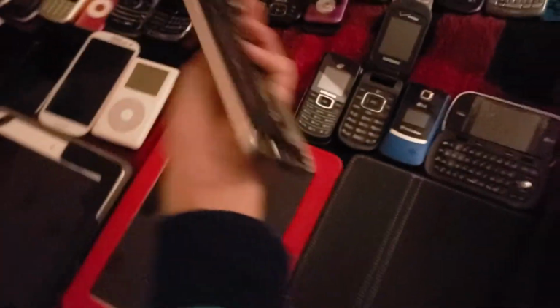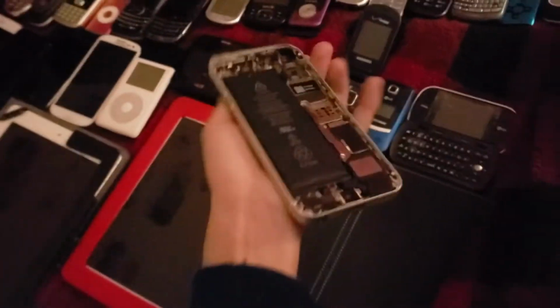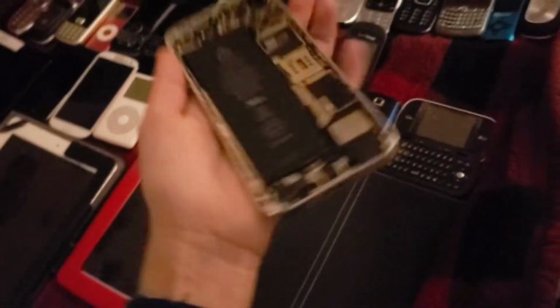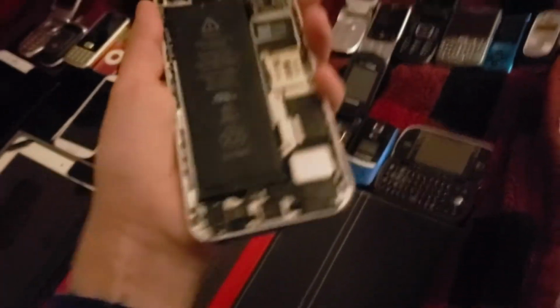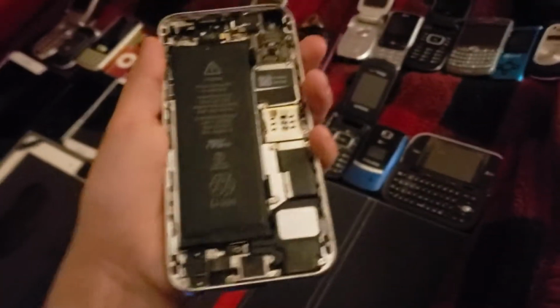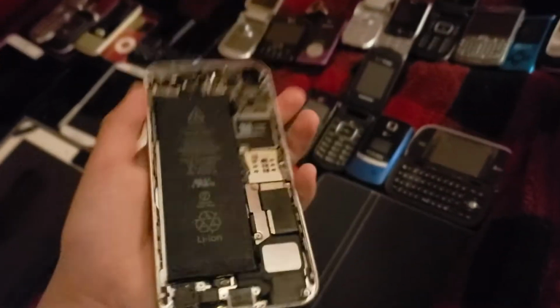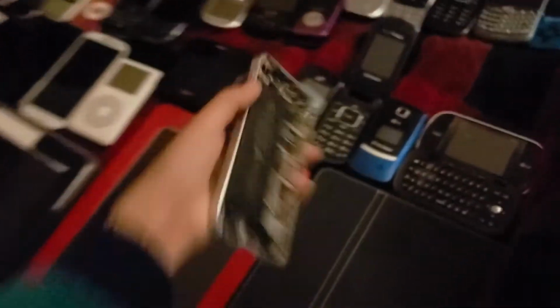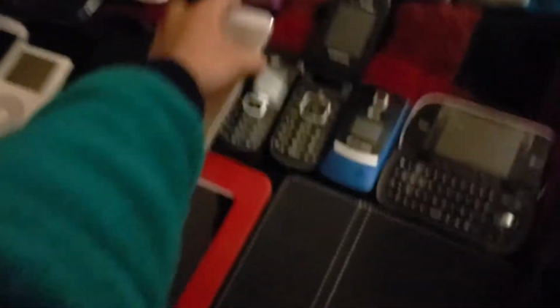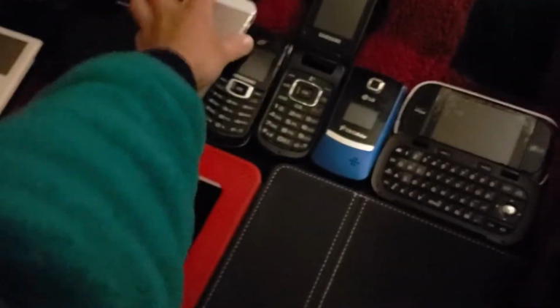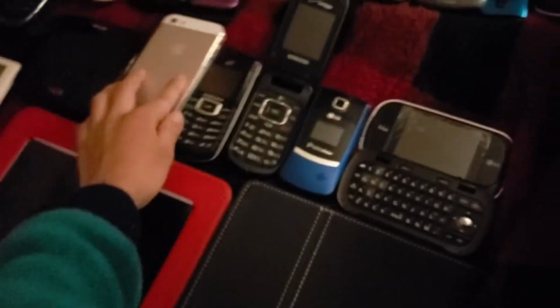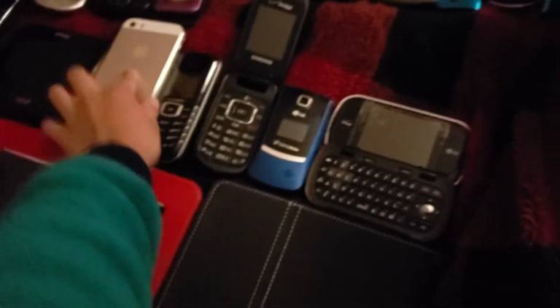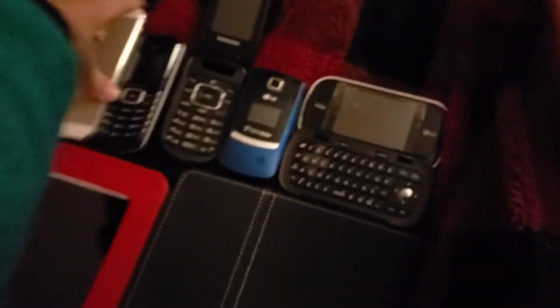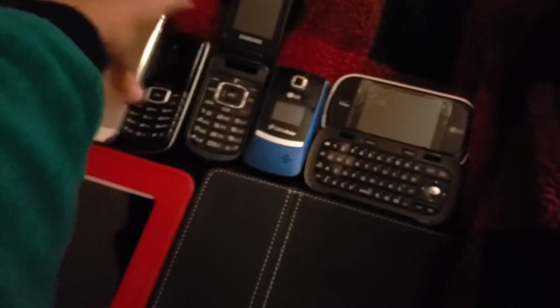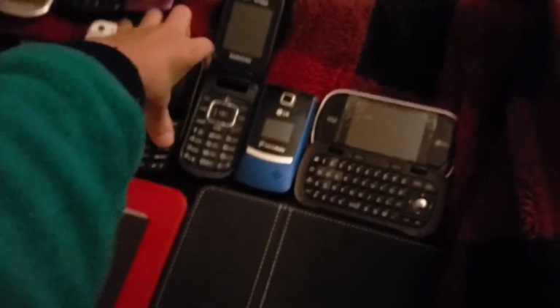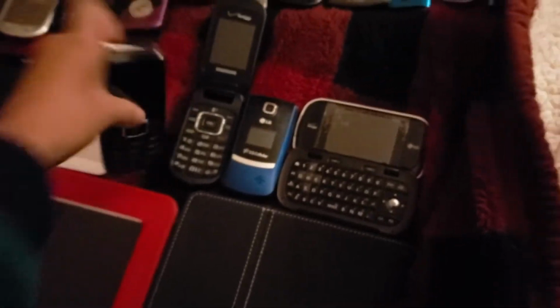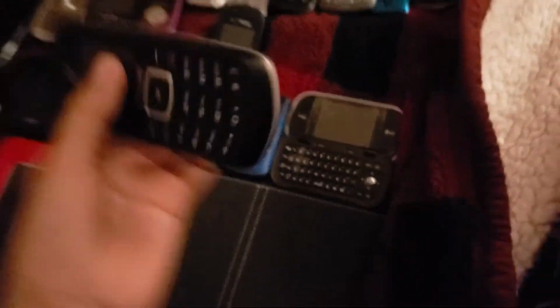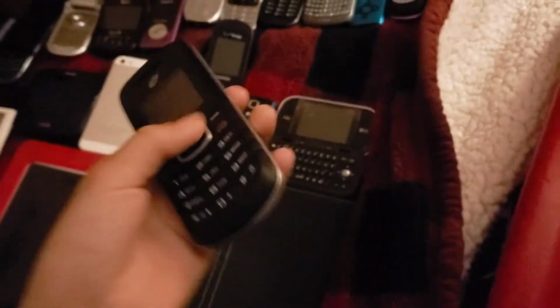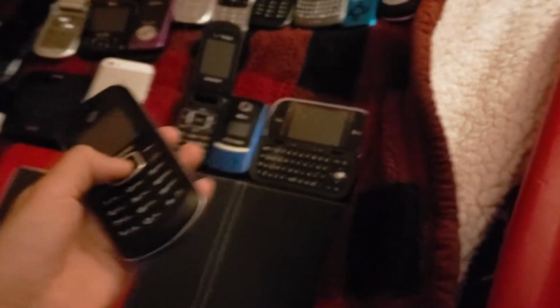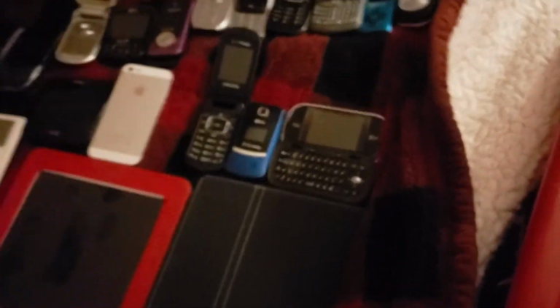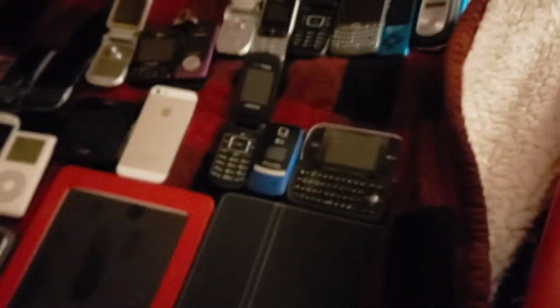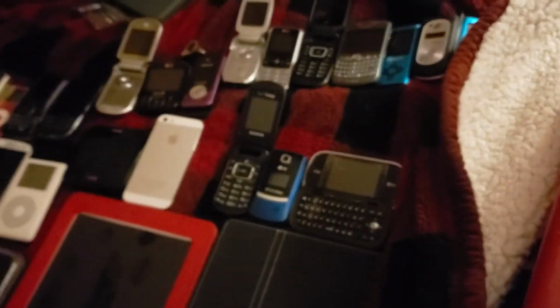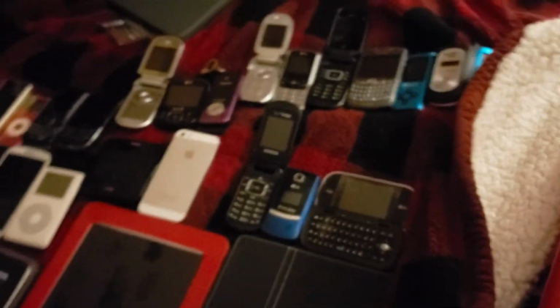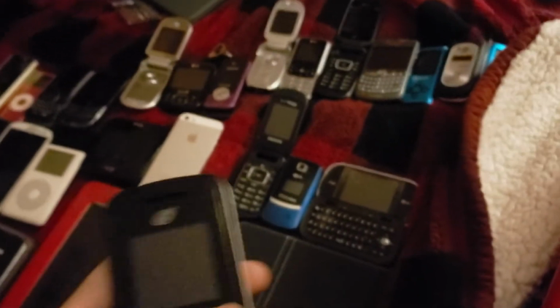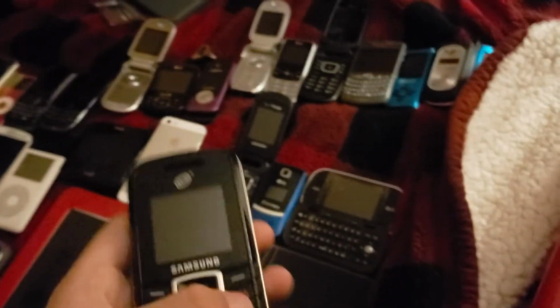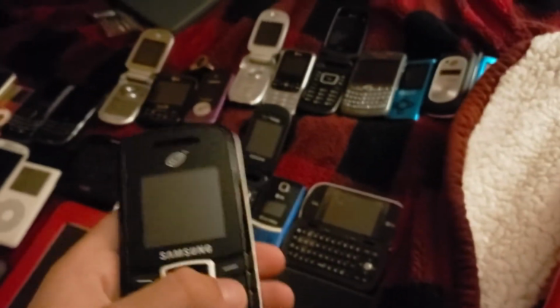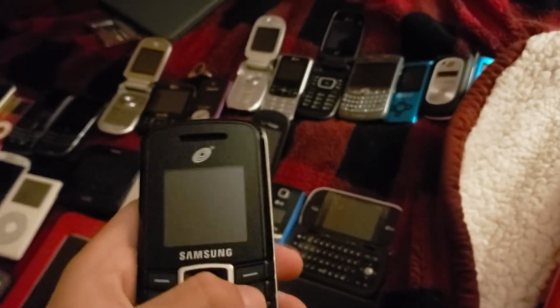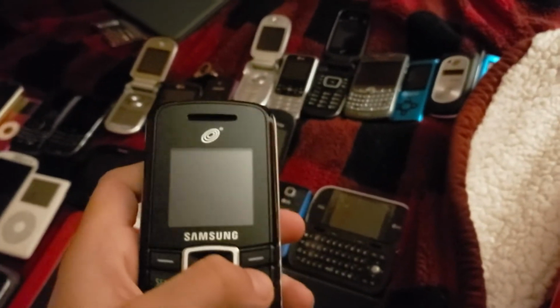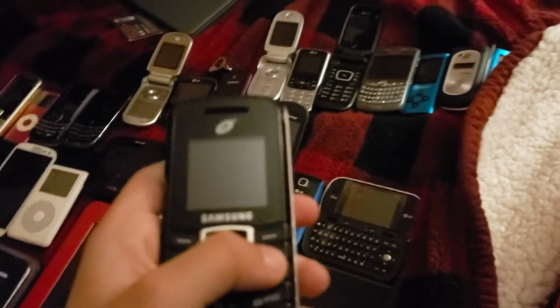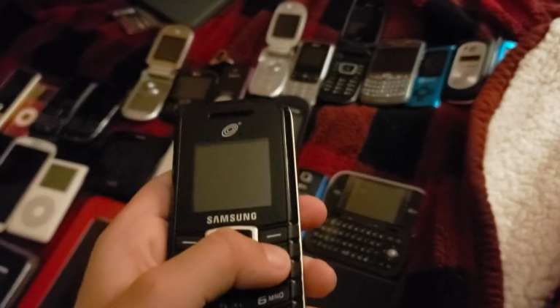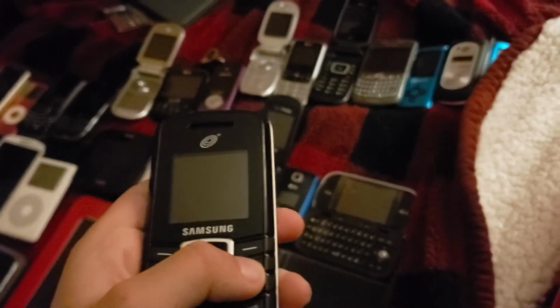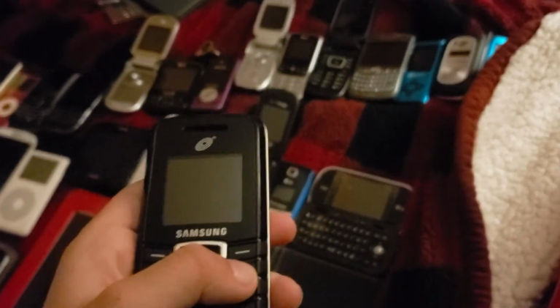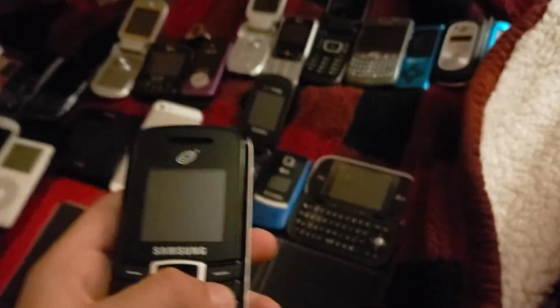iPhone 5s does not have a screen. Now we're moving on to dumb phones. I have a ton of dumb phones. Starting with the Samsung SGH T105G — this one works.